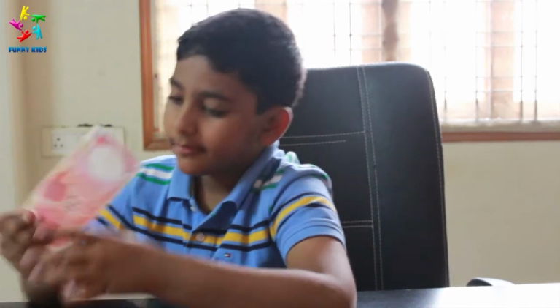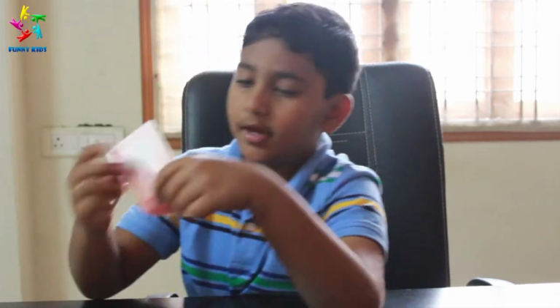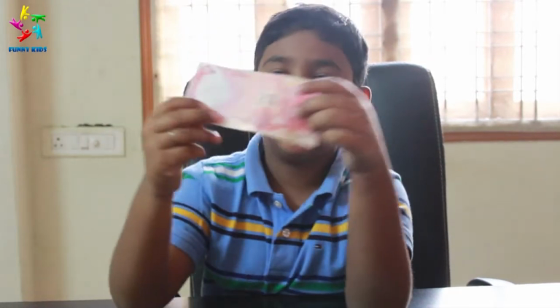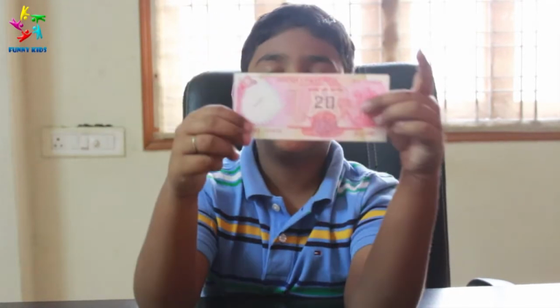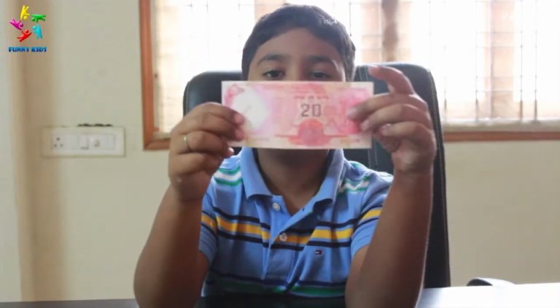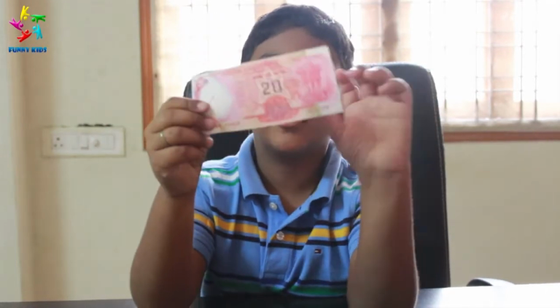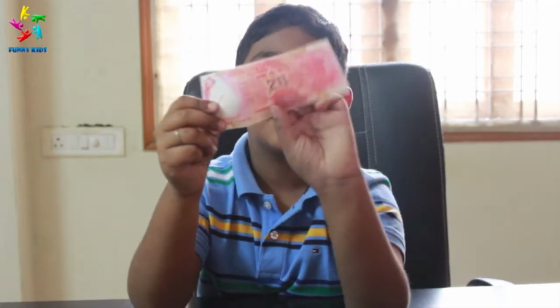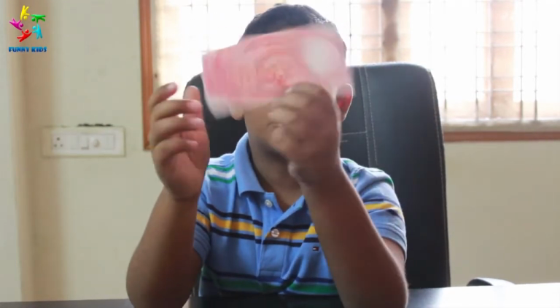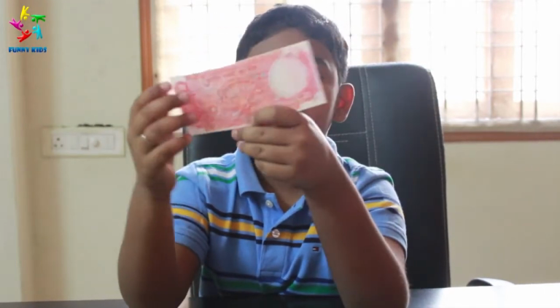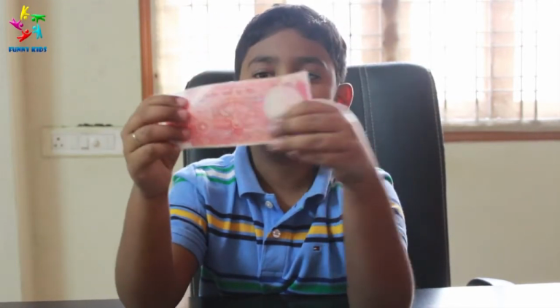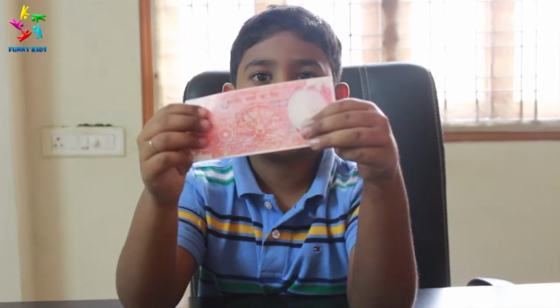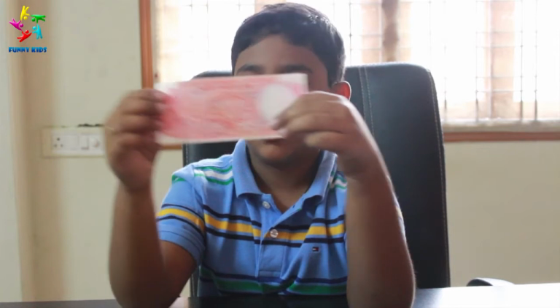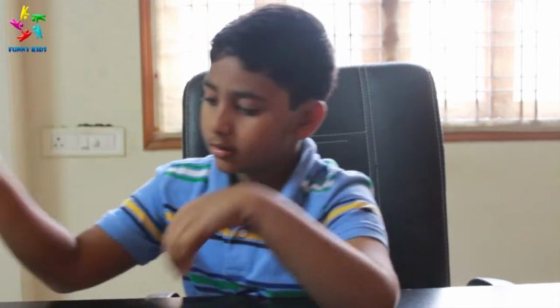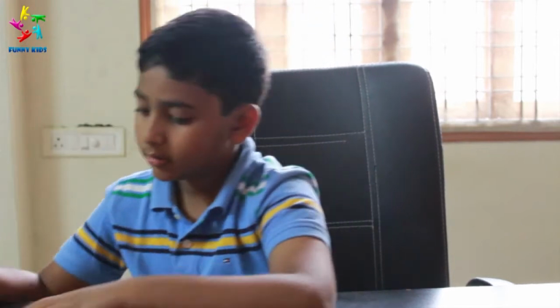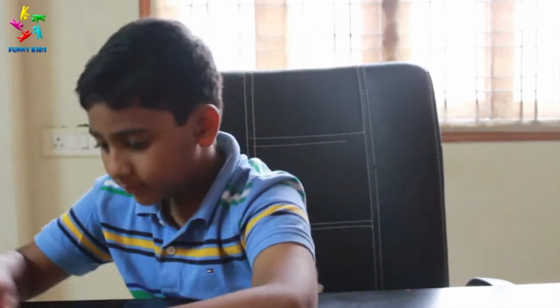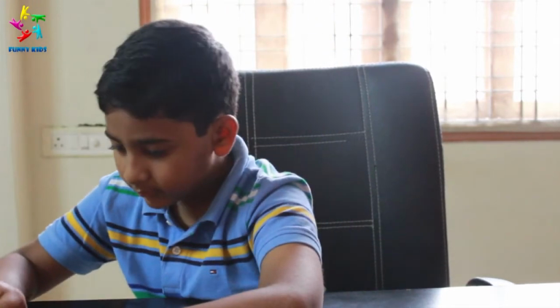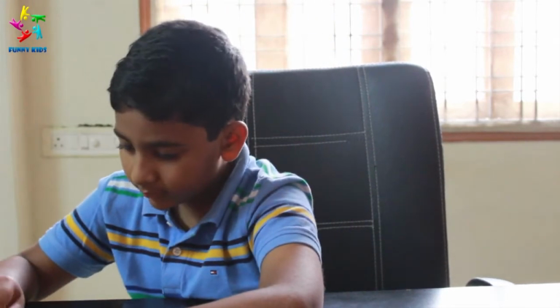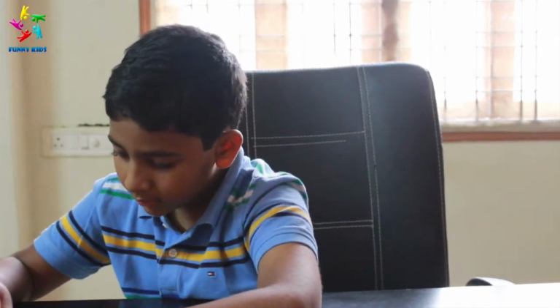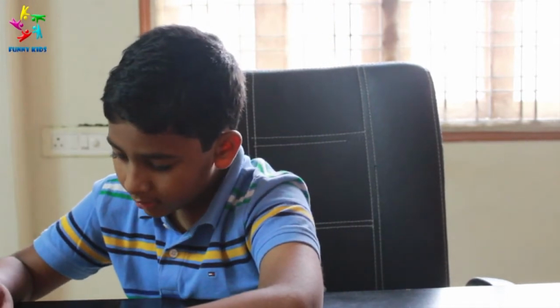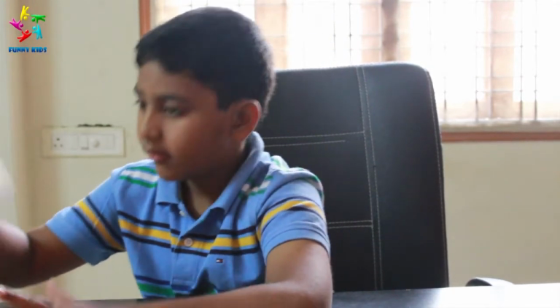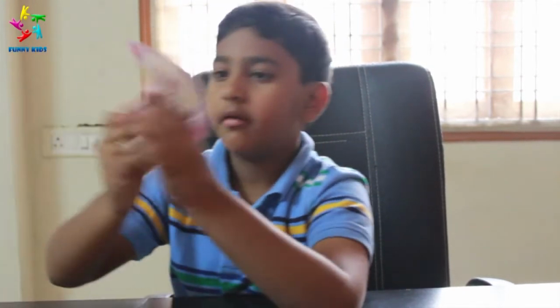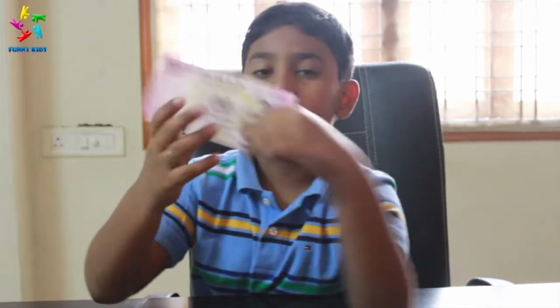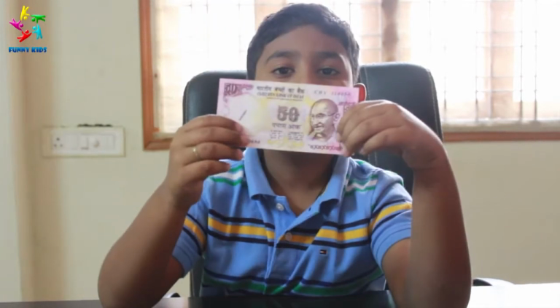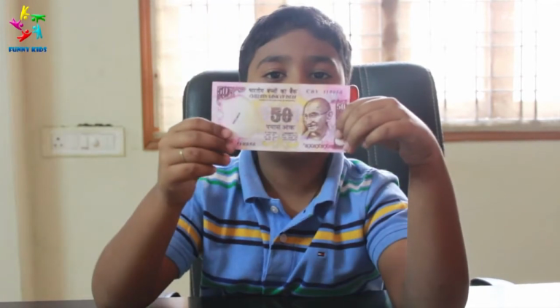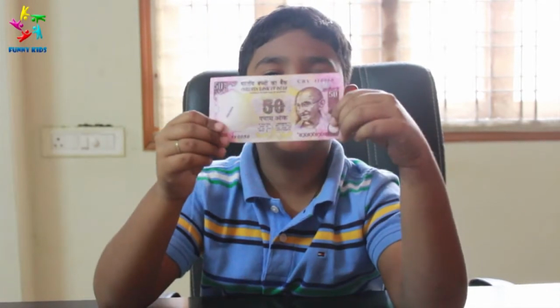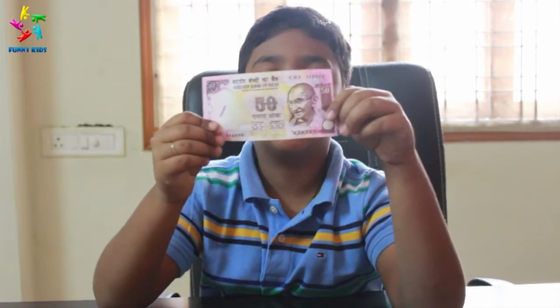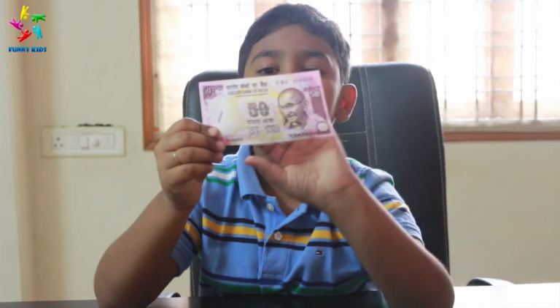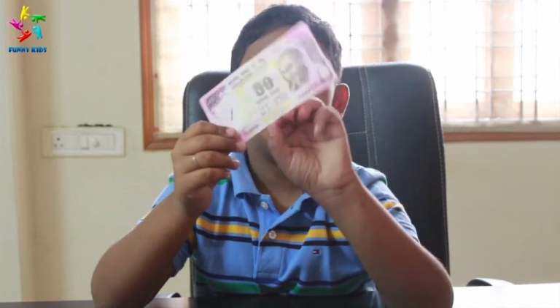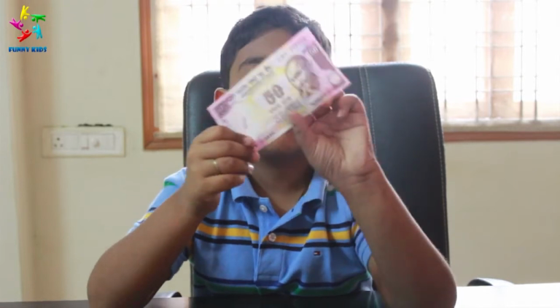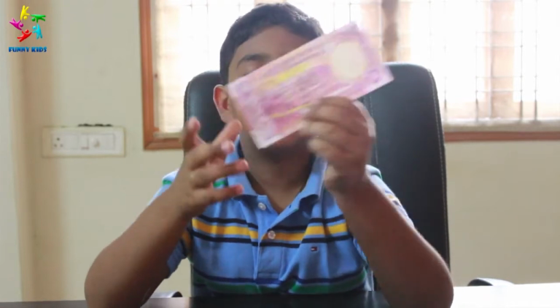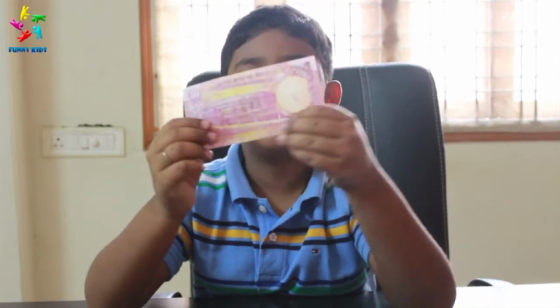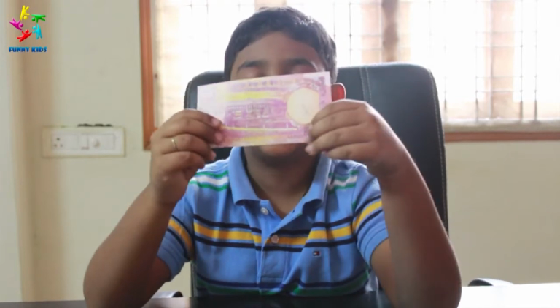We have twenty rupee notes over here. Back of it we have a chakra. We have fifty rupee notes over here. Back of it we have parliament.